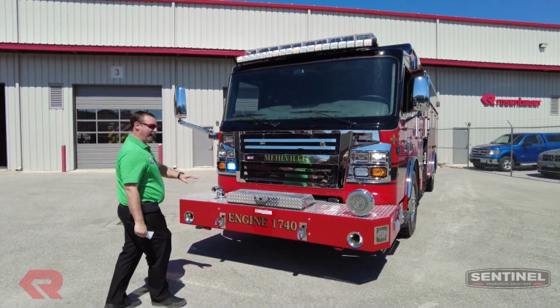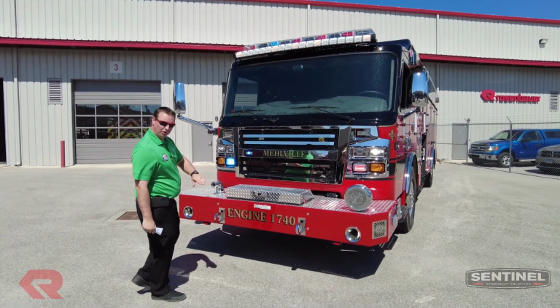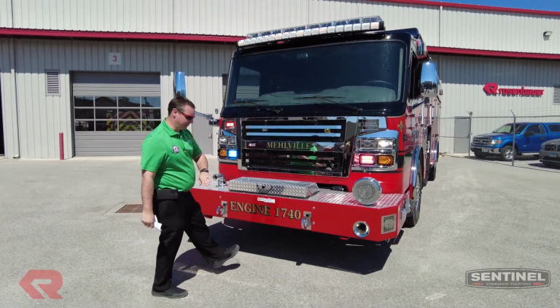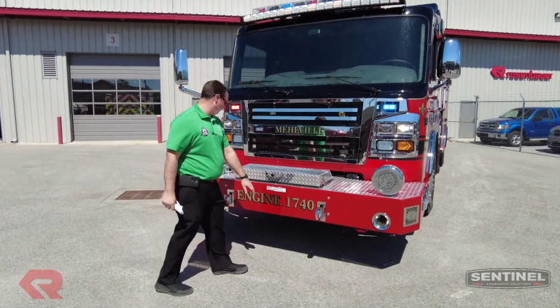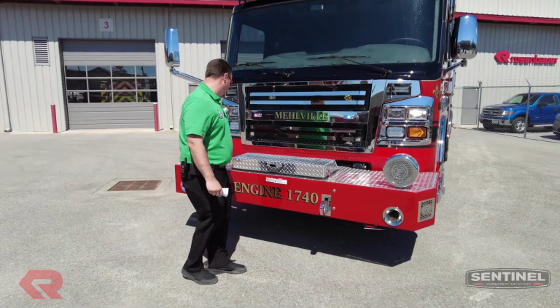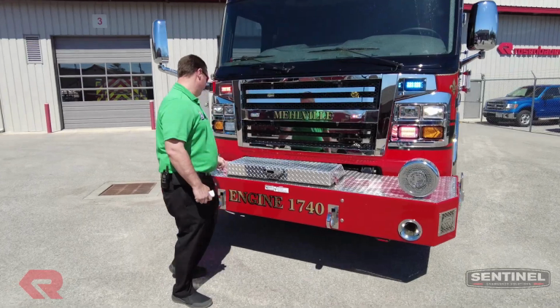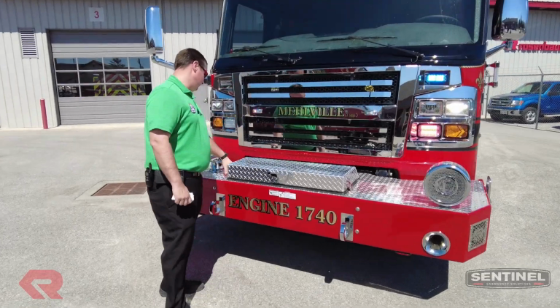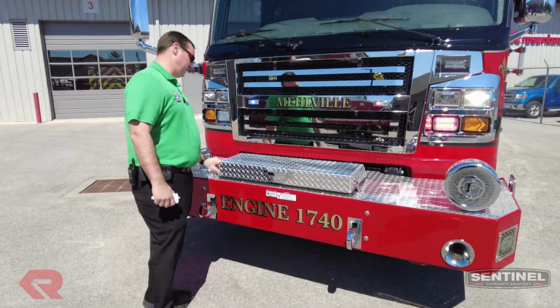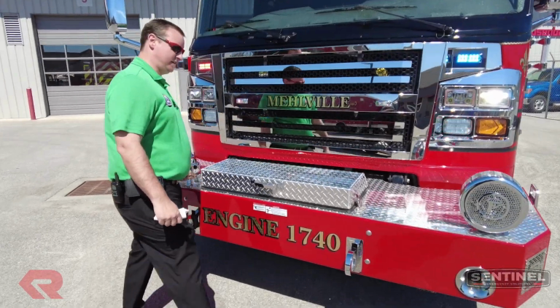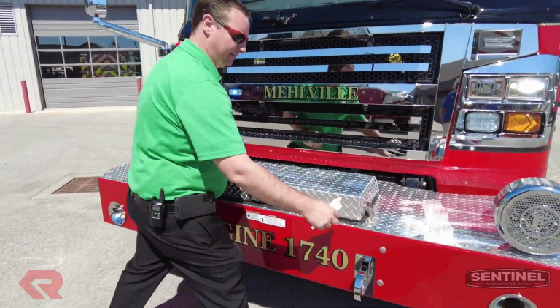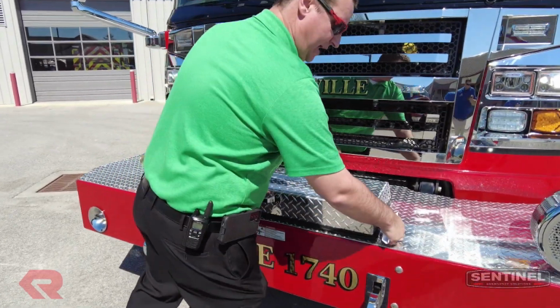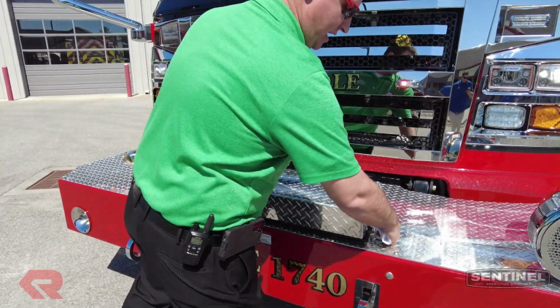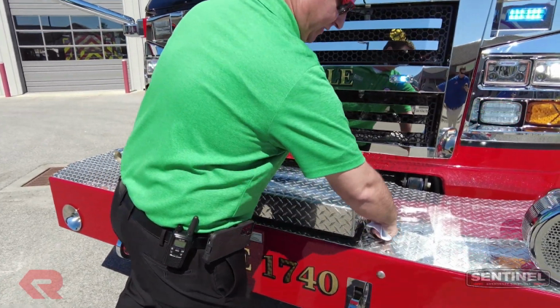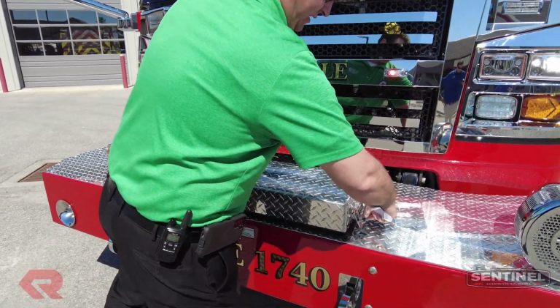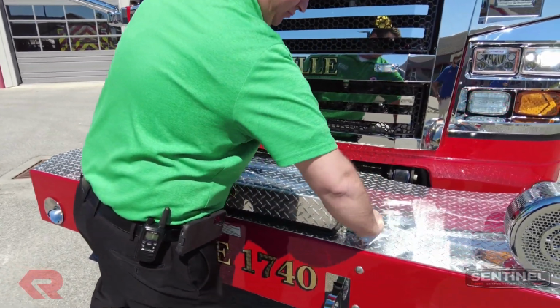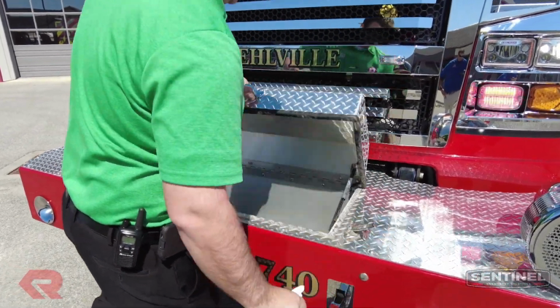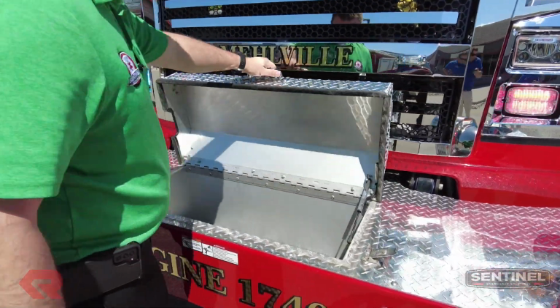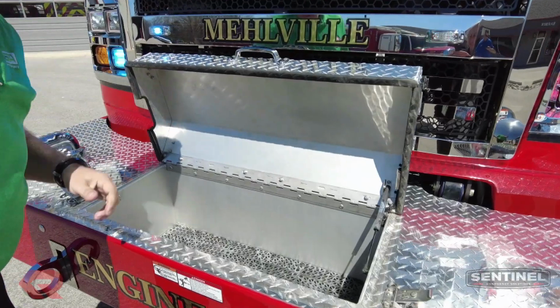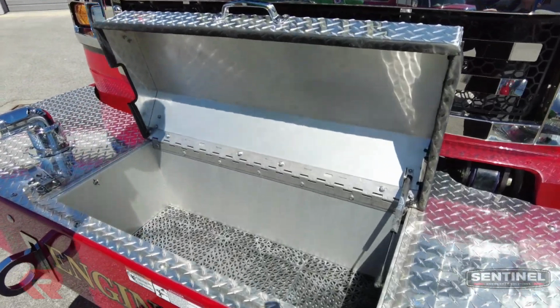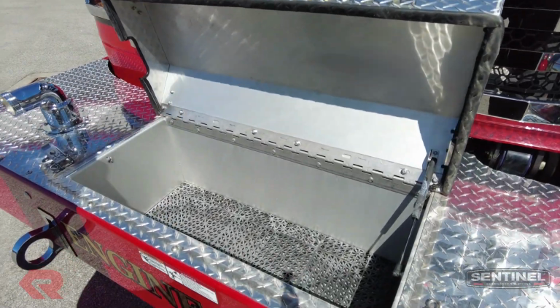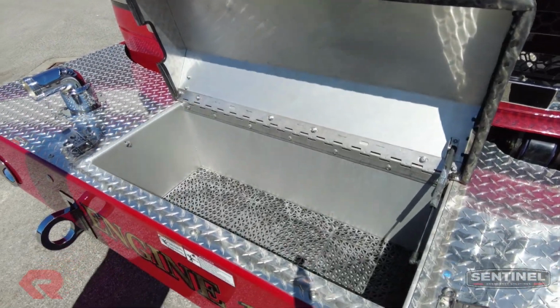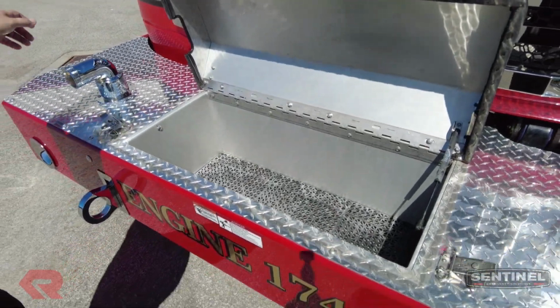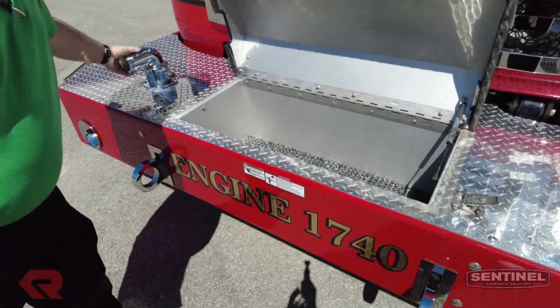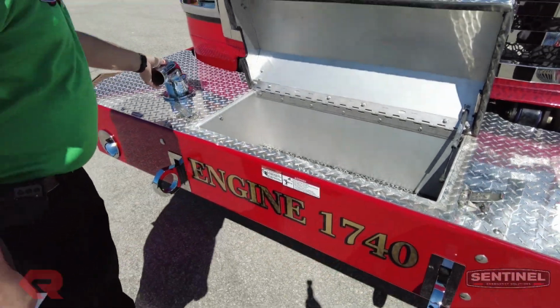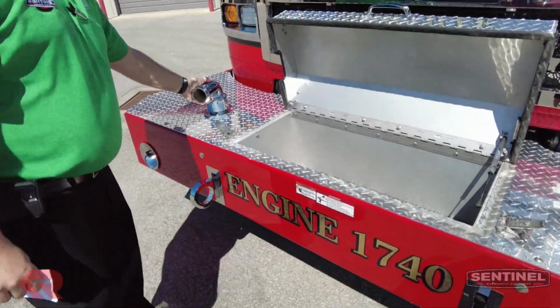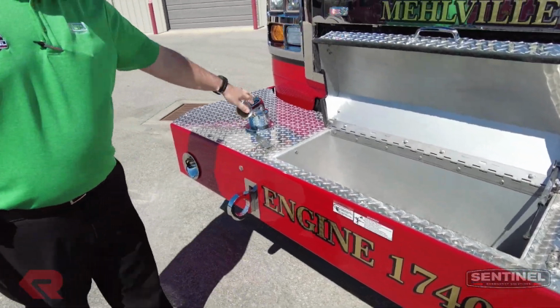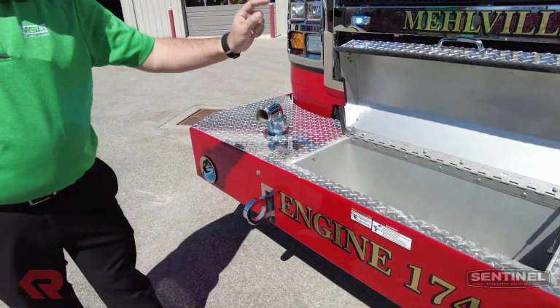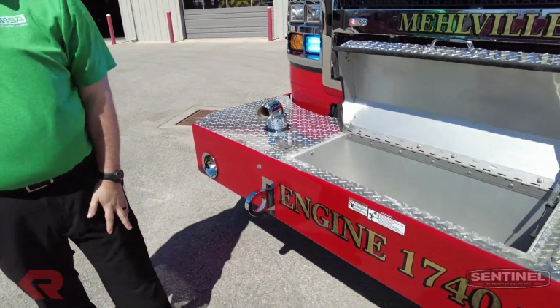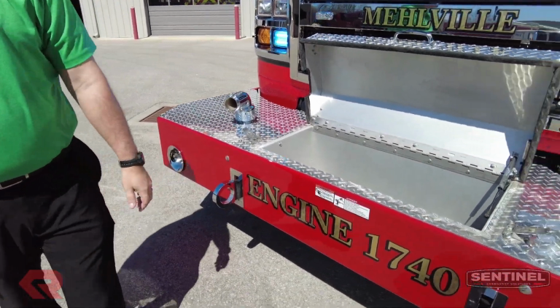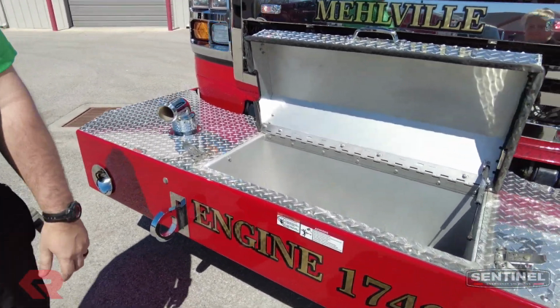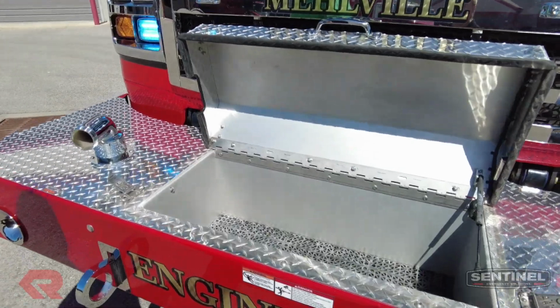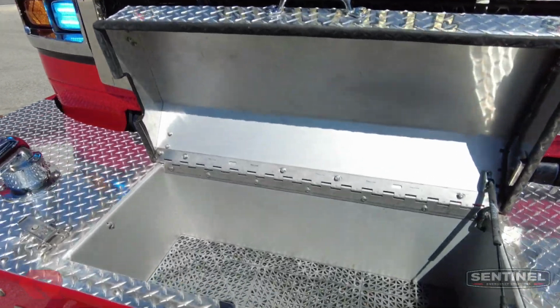It has a Max Force Rosenbauer front bumper. Inside of here is a trash line — pretty sure it's inch and three quarter — and two and a half up top. It holds 100 to 150 feet of hose.